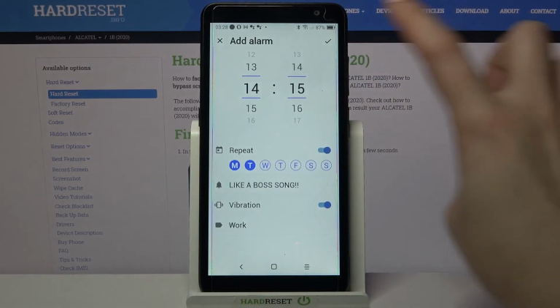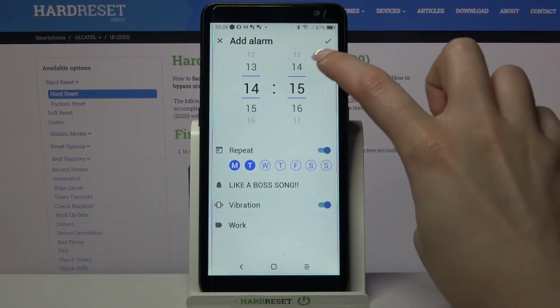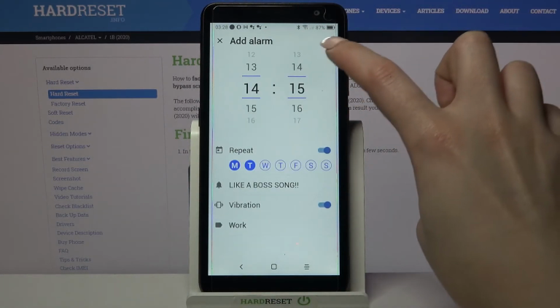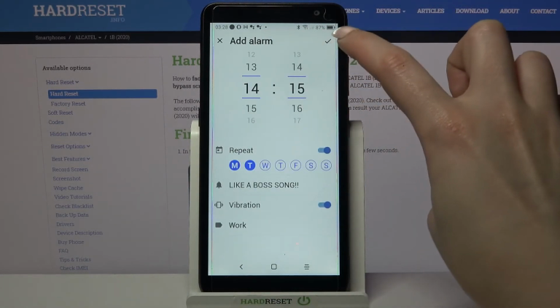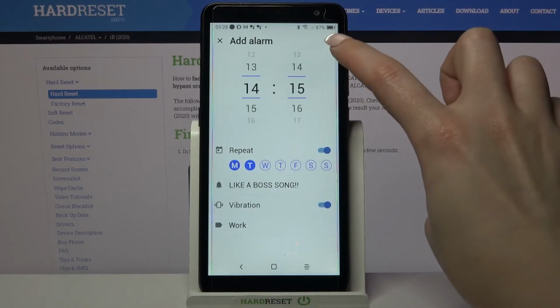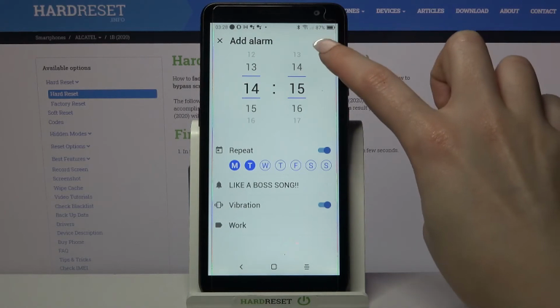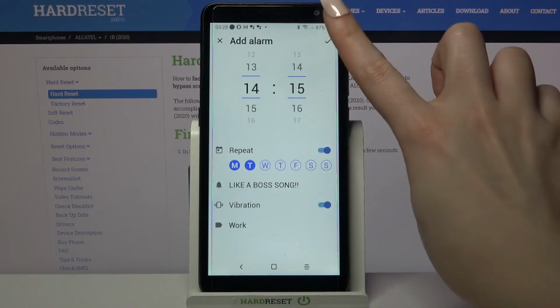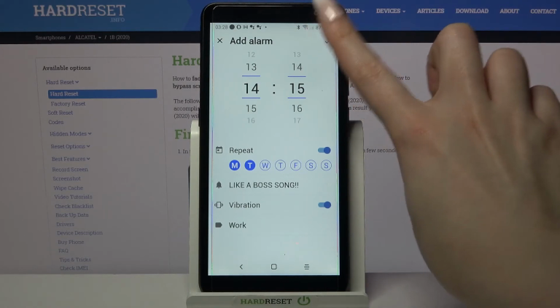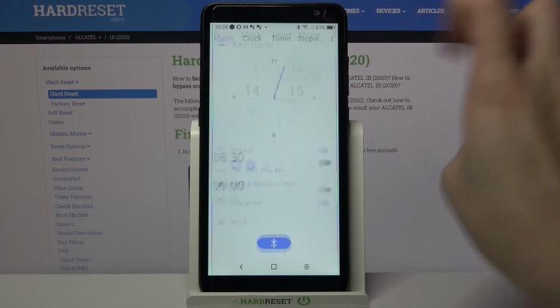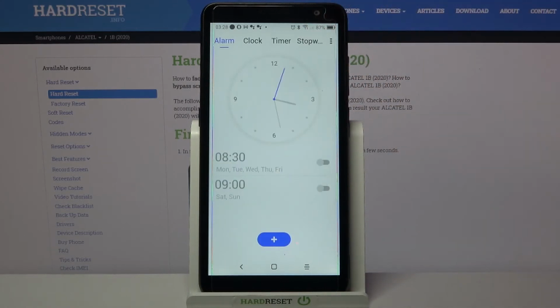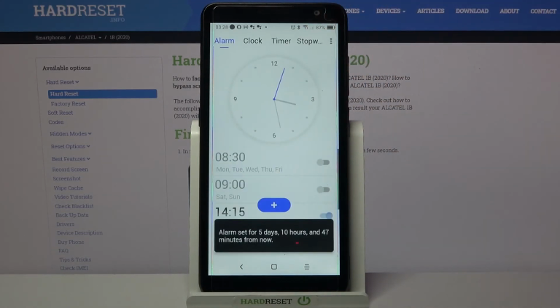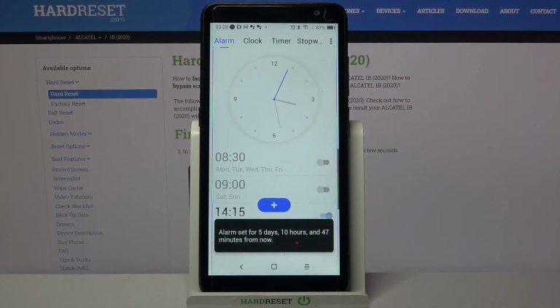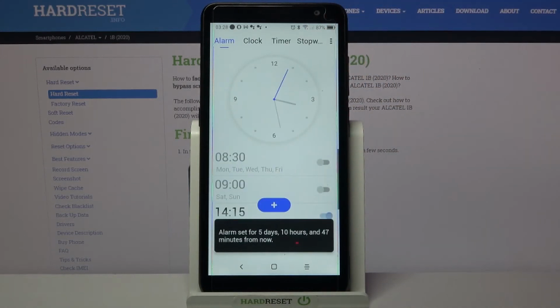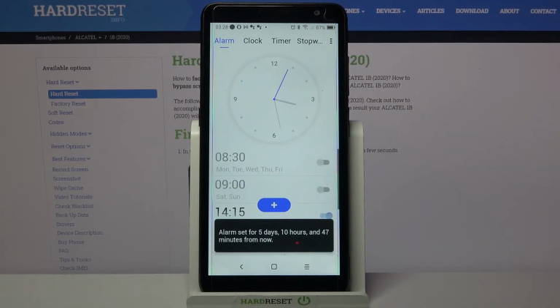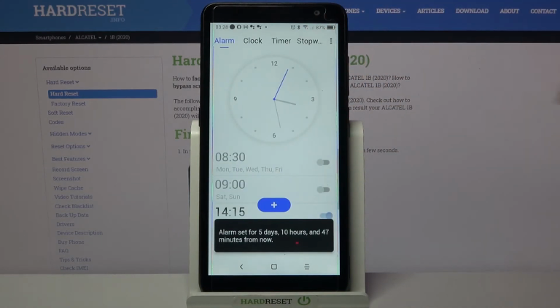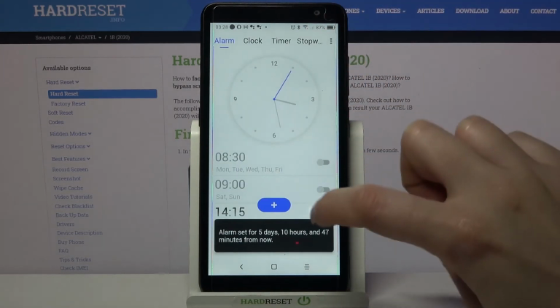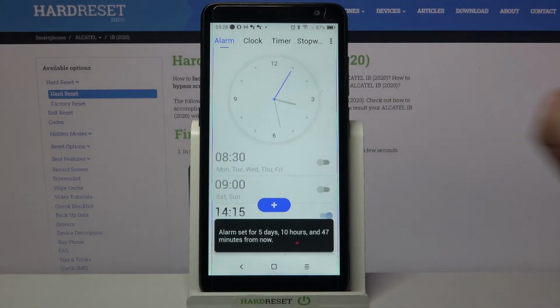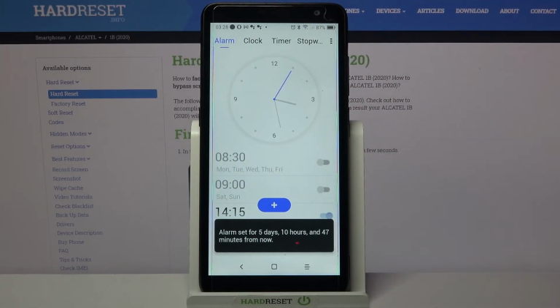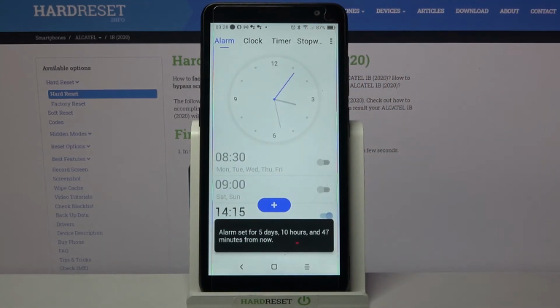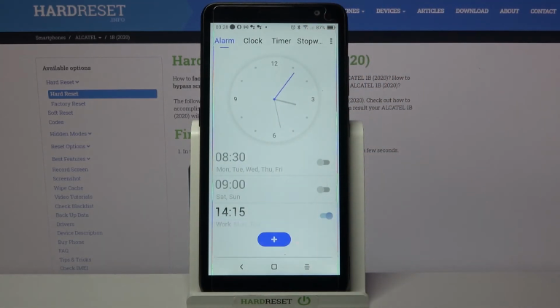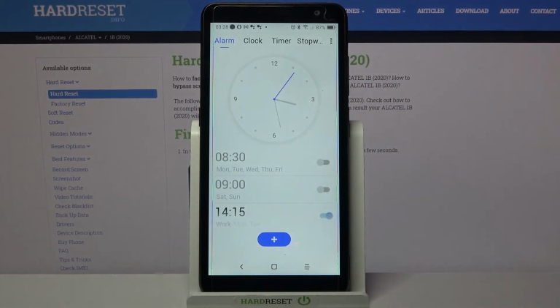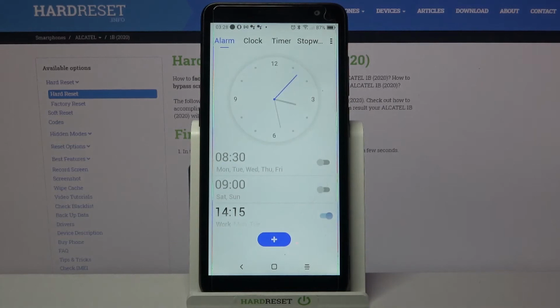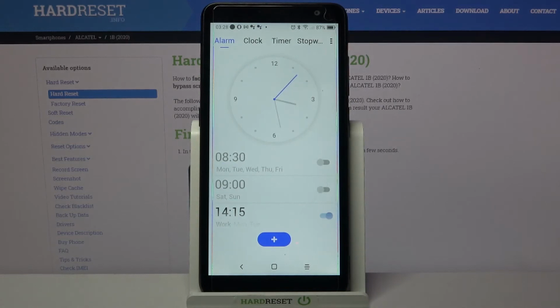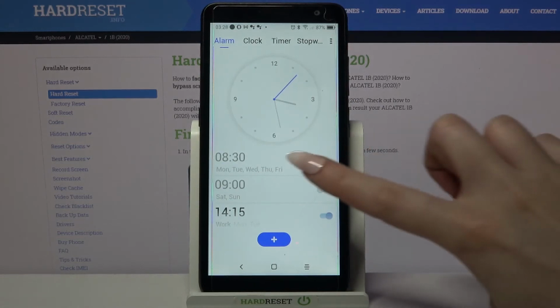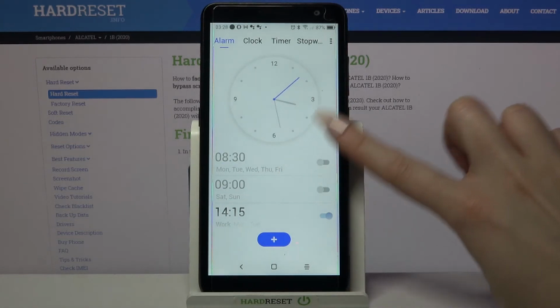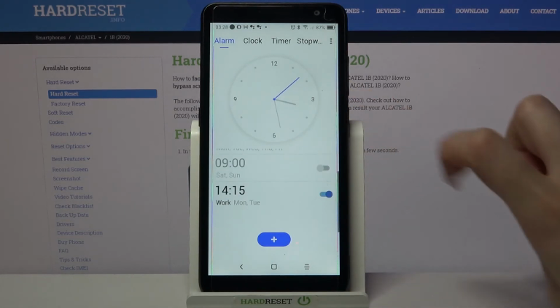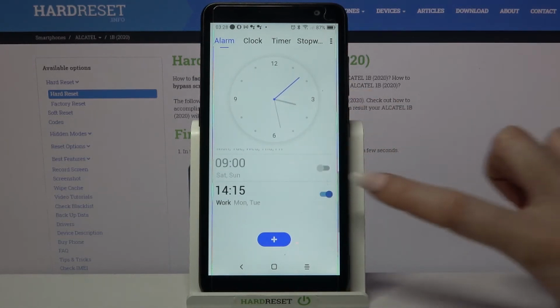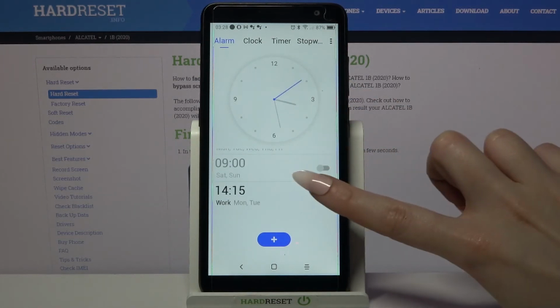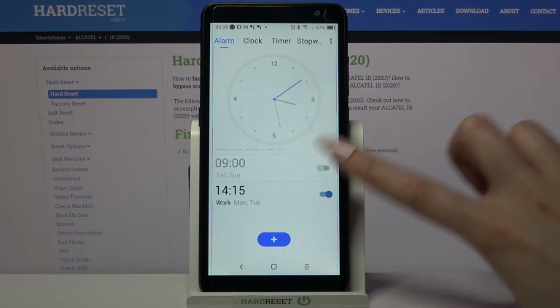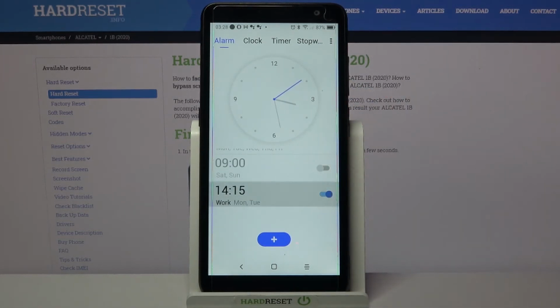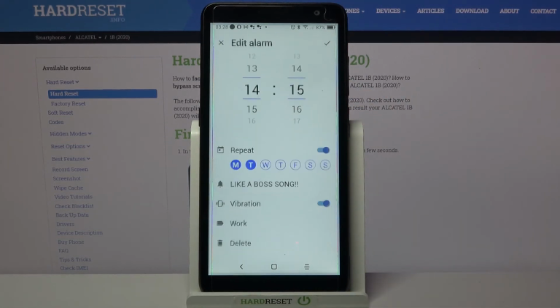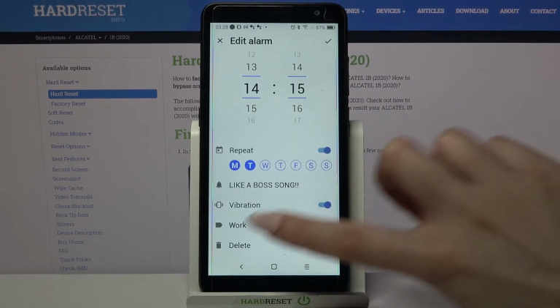Now save your alarm by tapping on the top right corner and as you can see it was successfully added. If you wish to turn it off completely, tap on the switcher next to it.